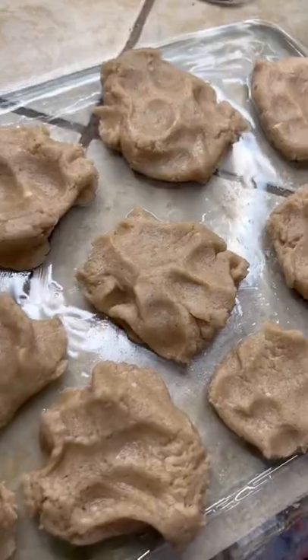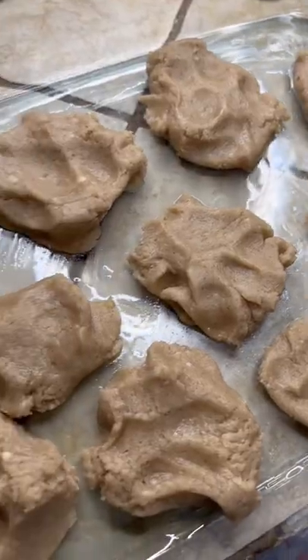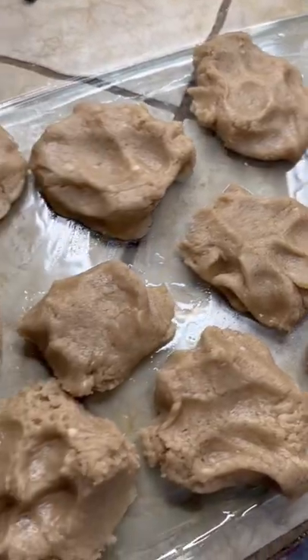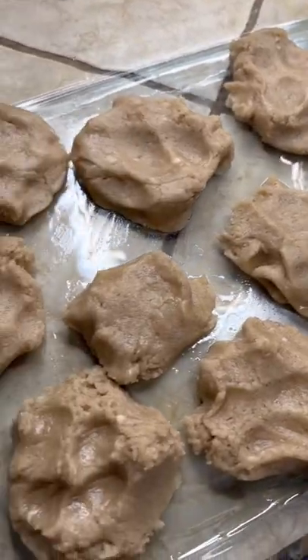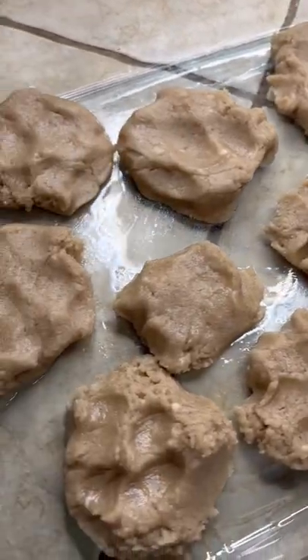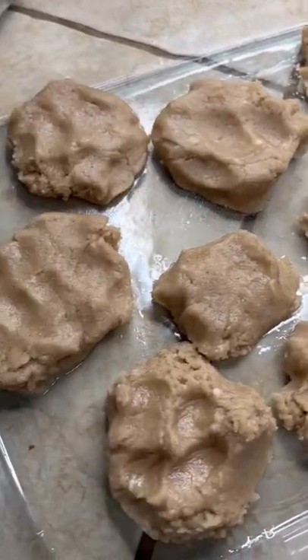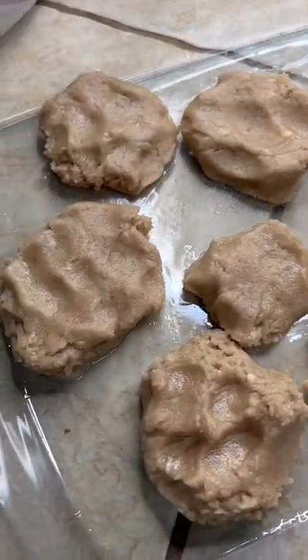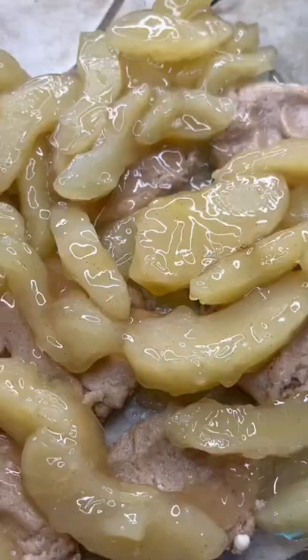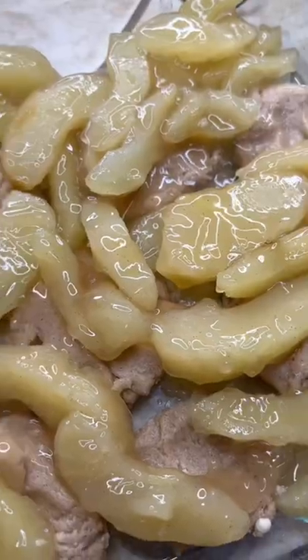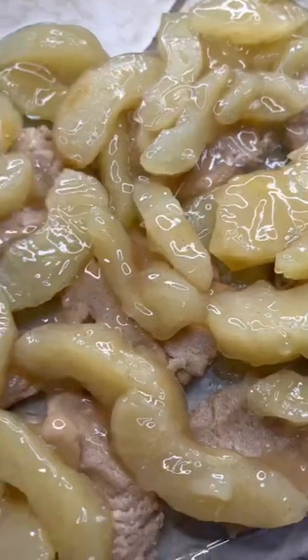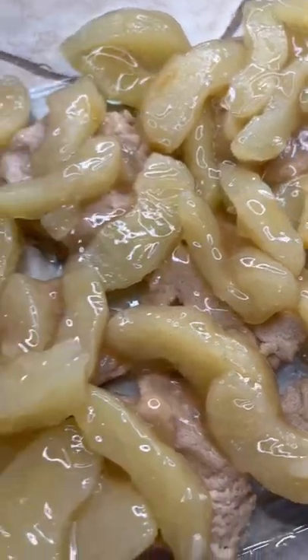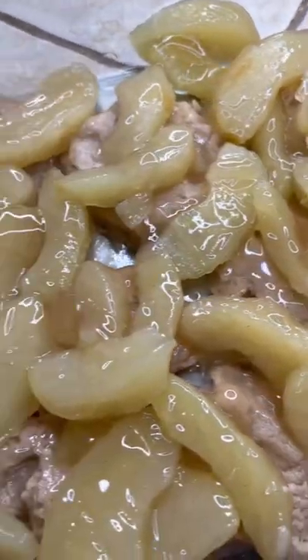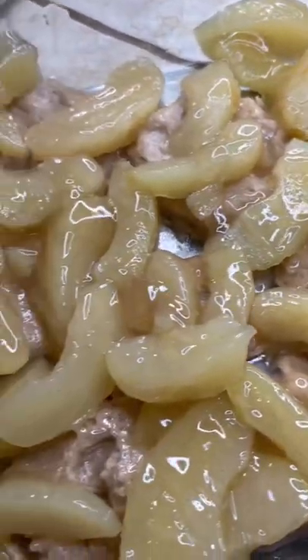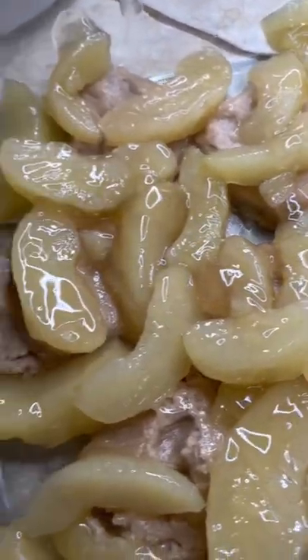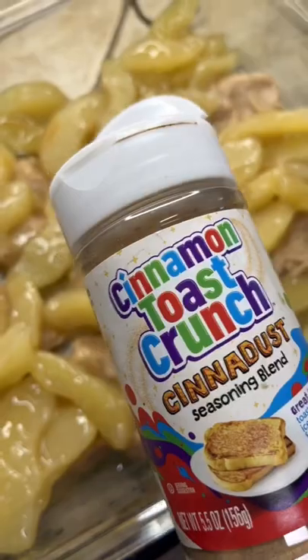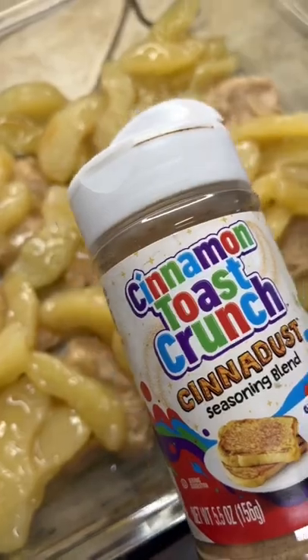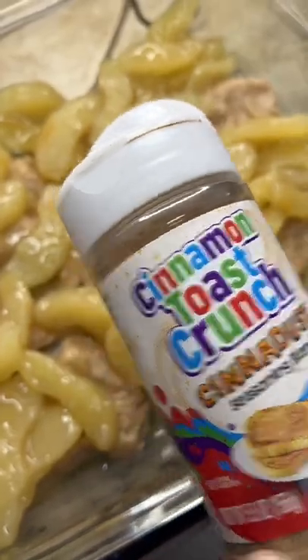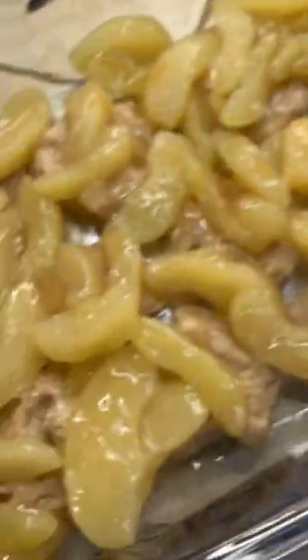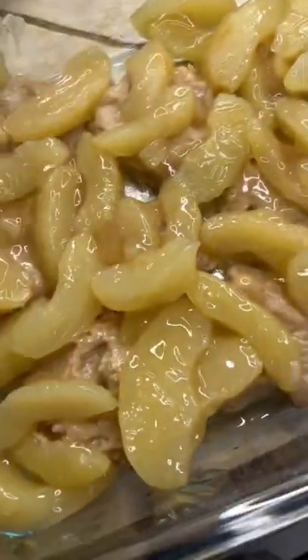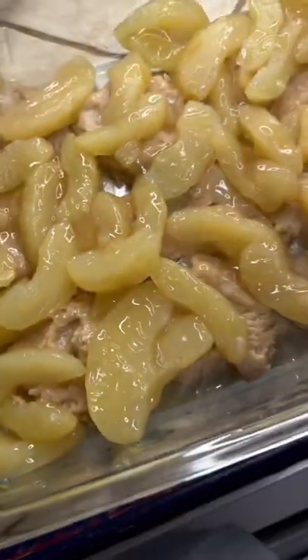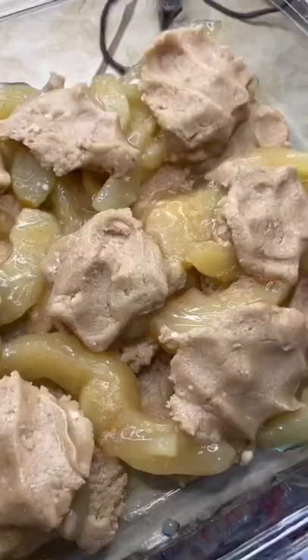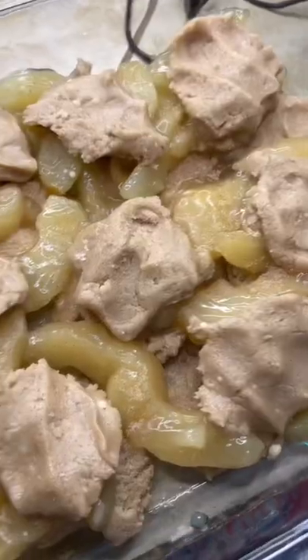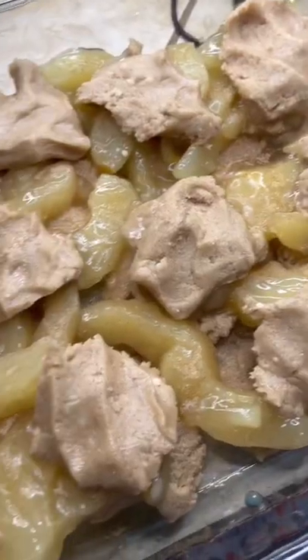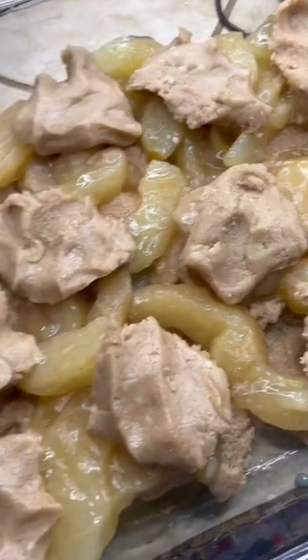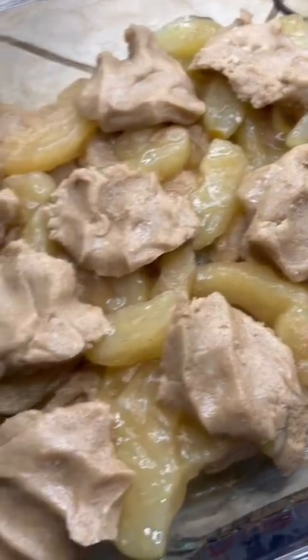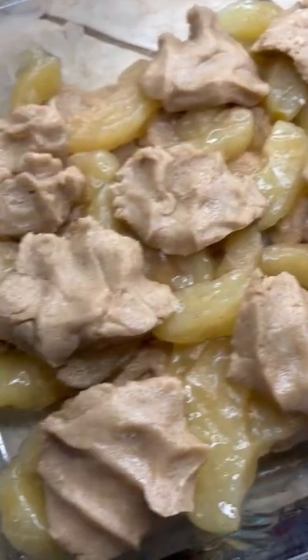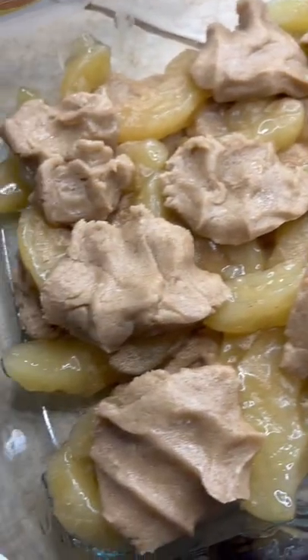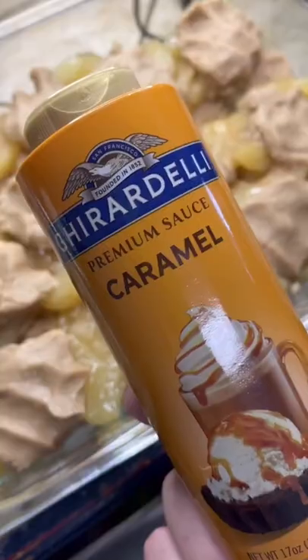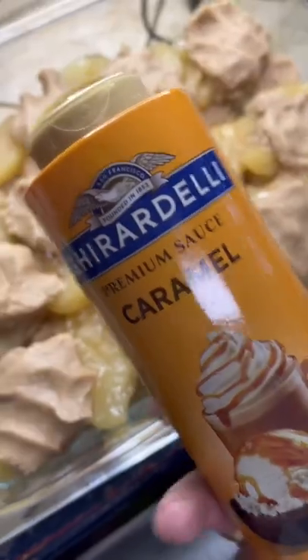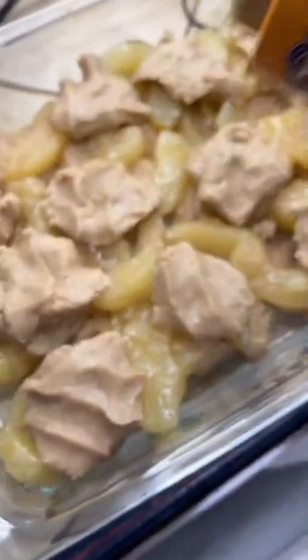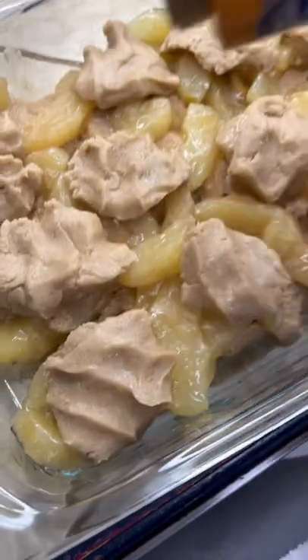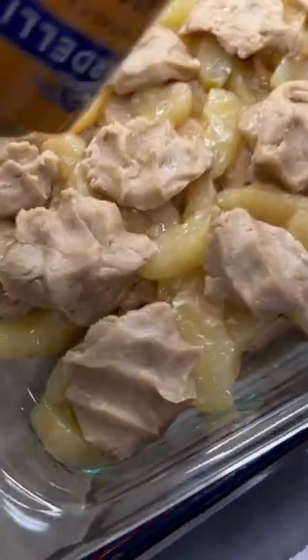Drop spoonfuls into your baking dish. One can of that apple pie filling. We hit it with that cinnamon sugar. Get the rest of that dough spooned on there and drizzle it with that caramel.